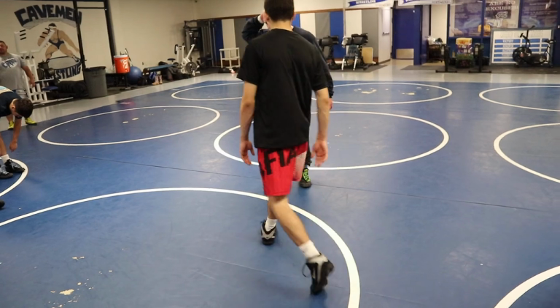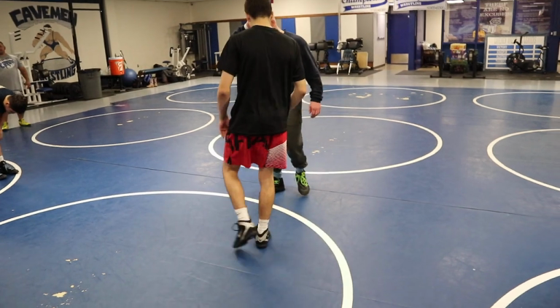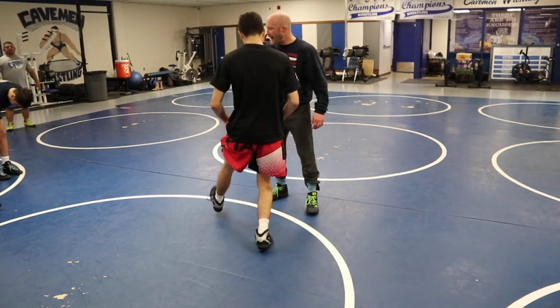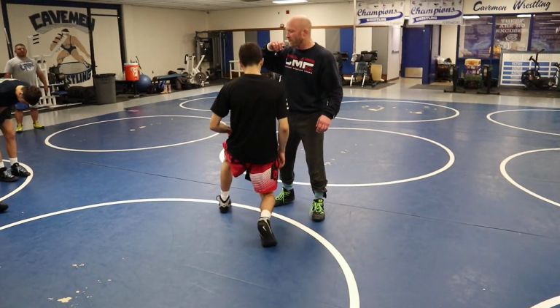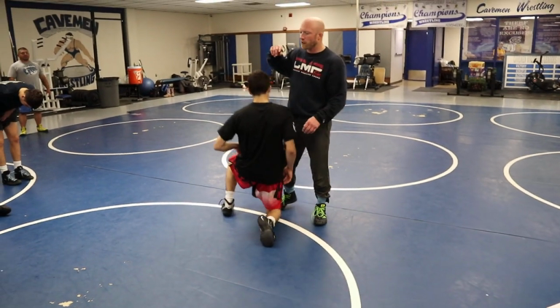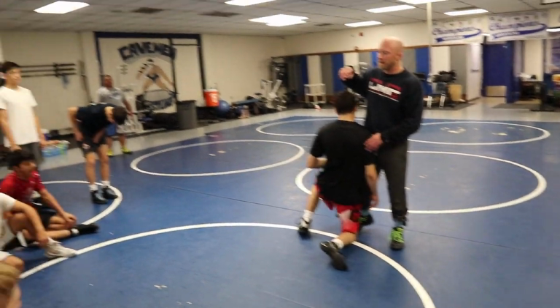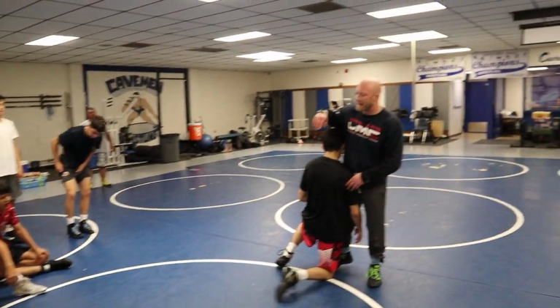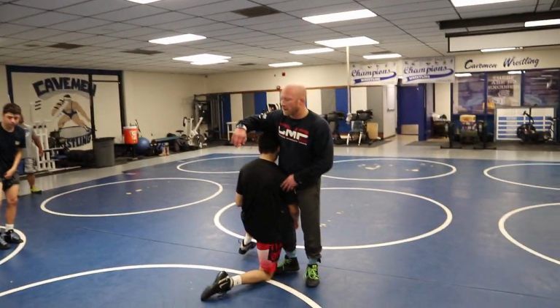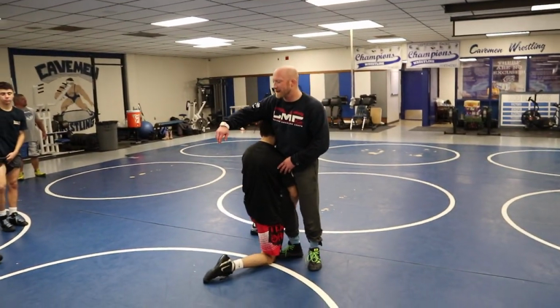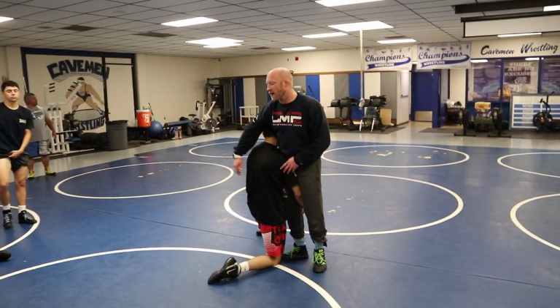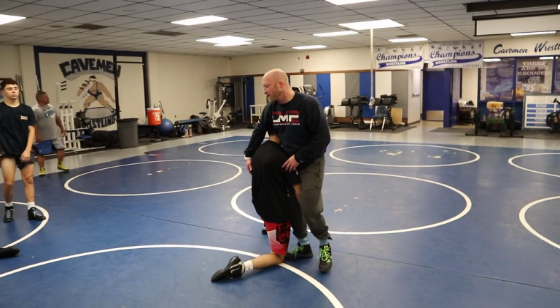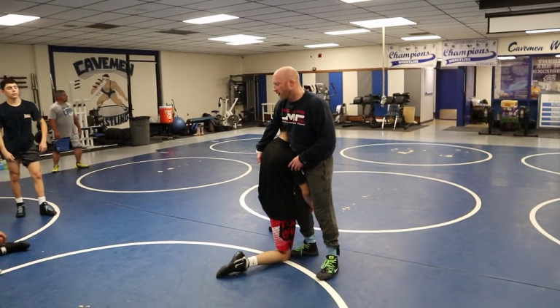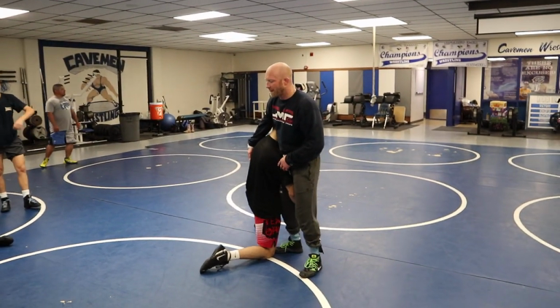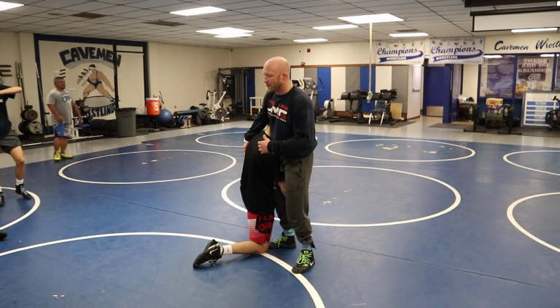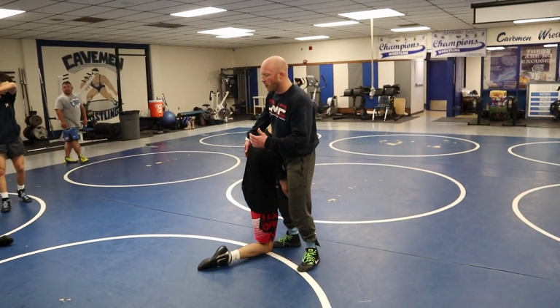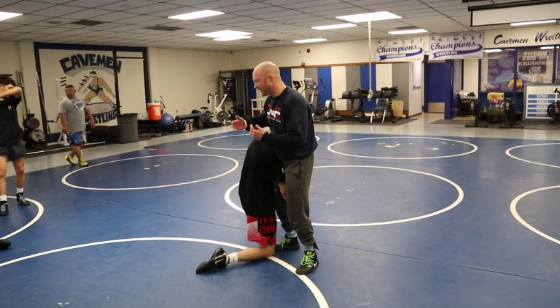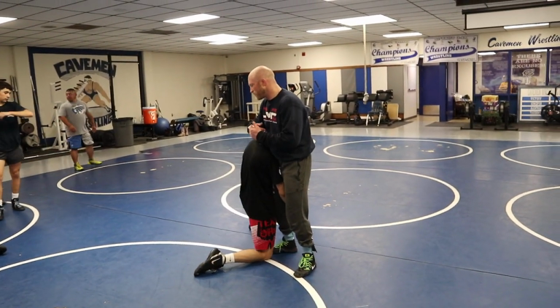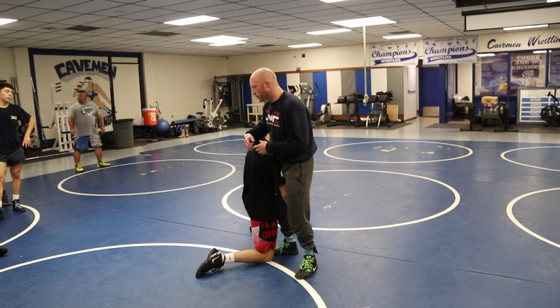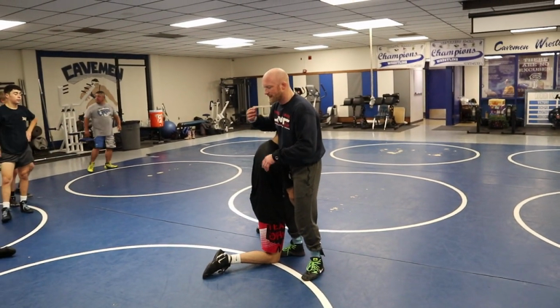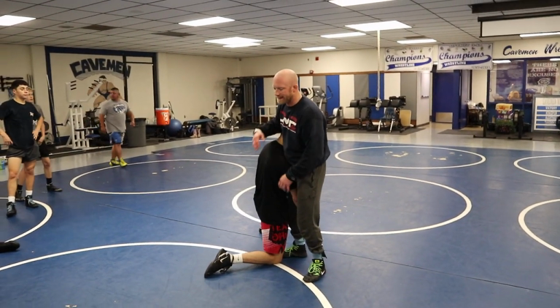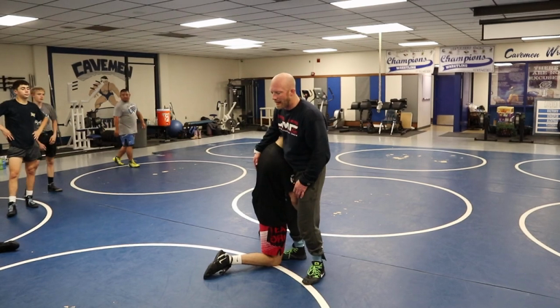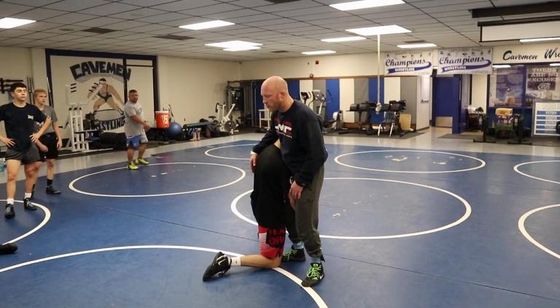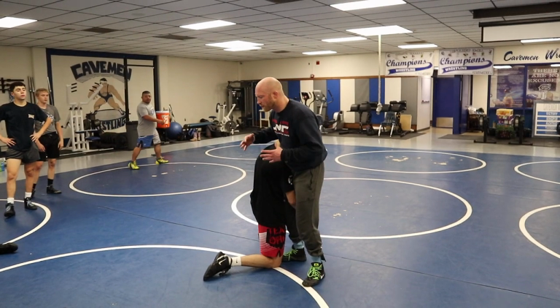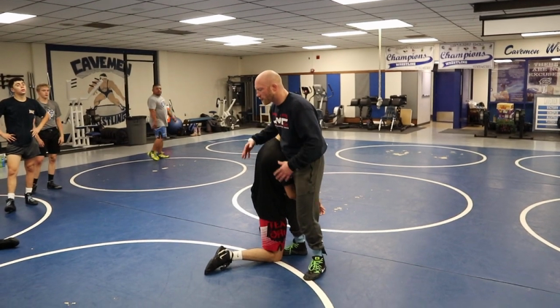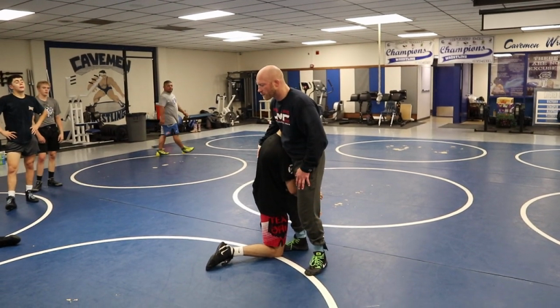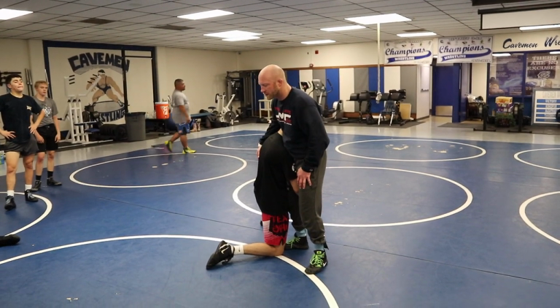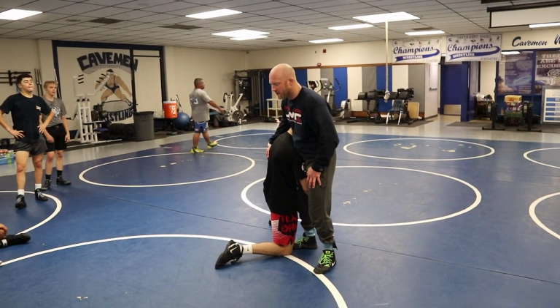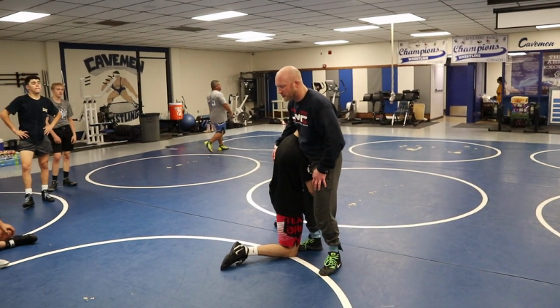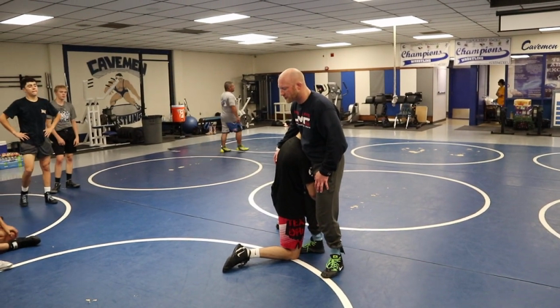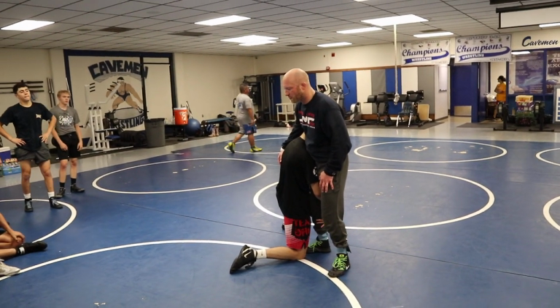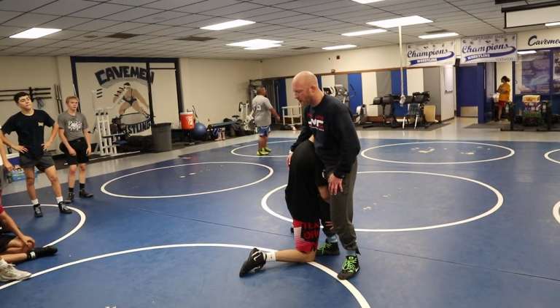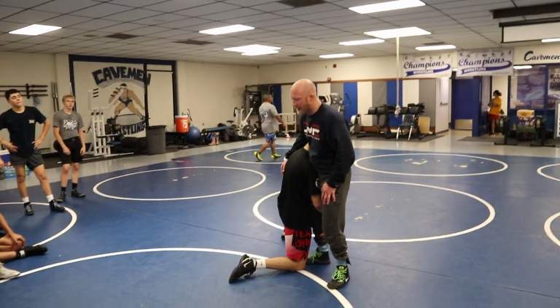We're going to dive real deep back into a lot of stuff as we go, but we're just going to hit the high notes, get real comfortable in some of these positions, and then we're going to come back.